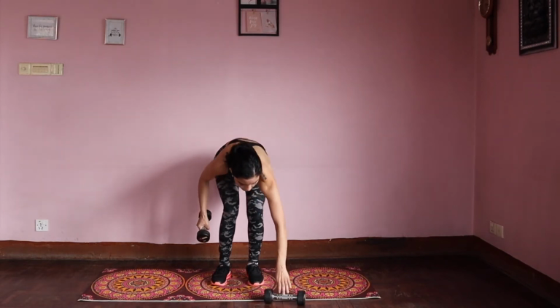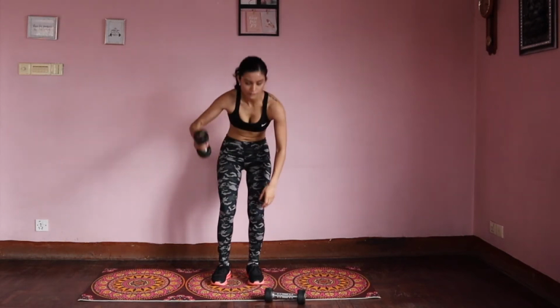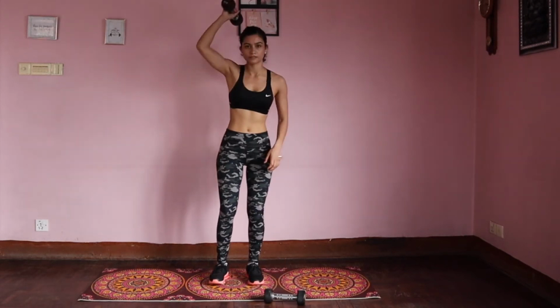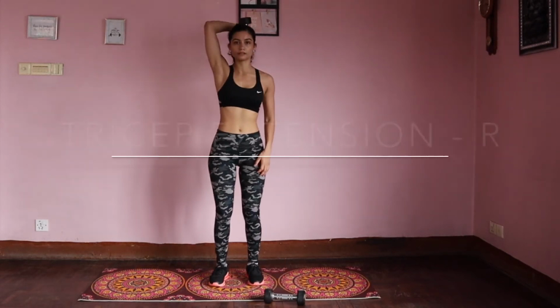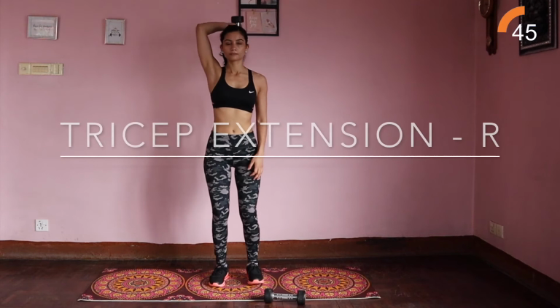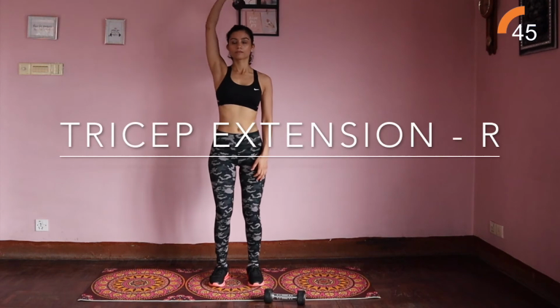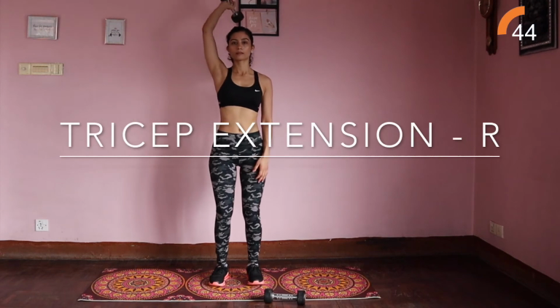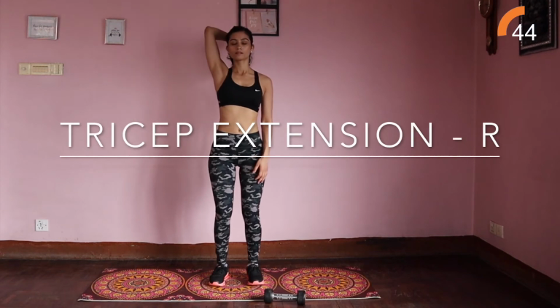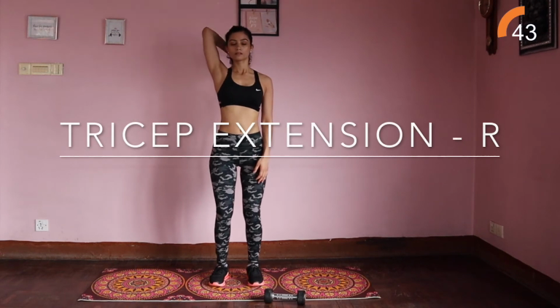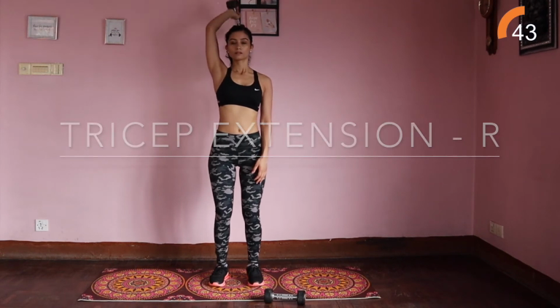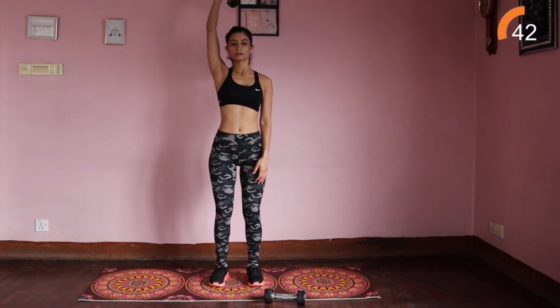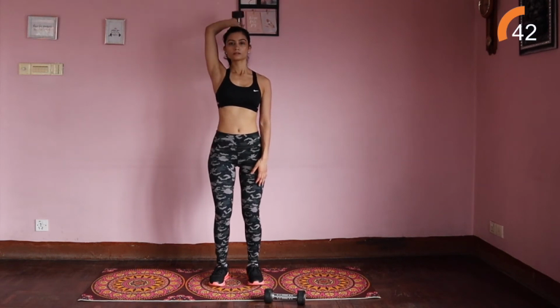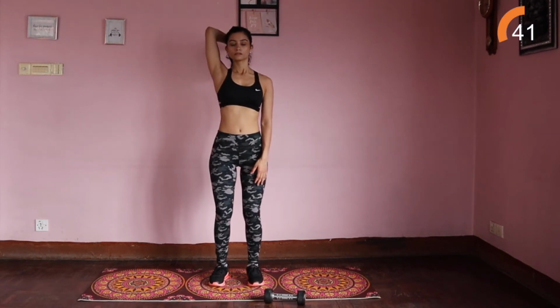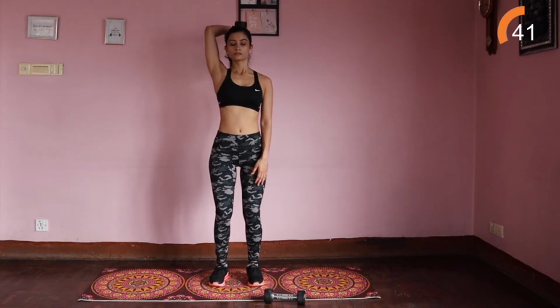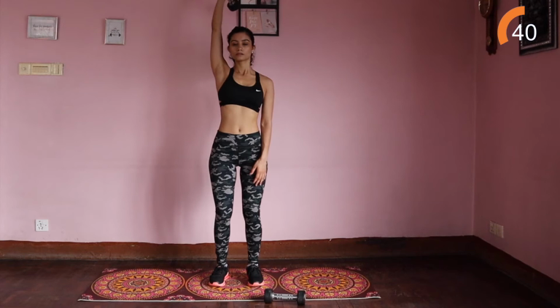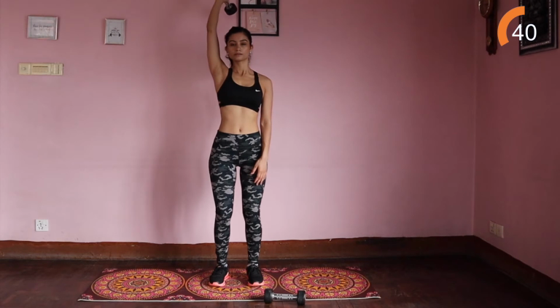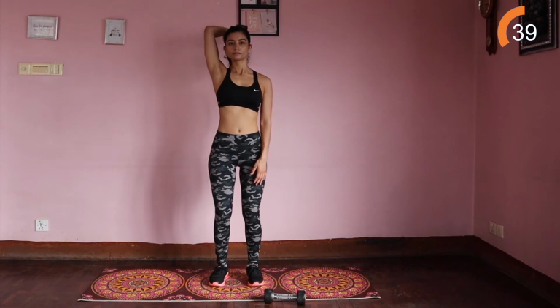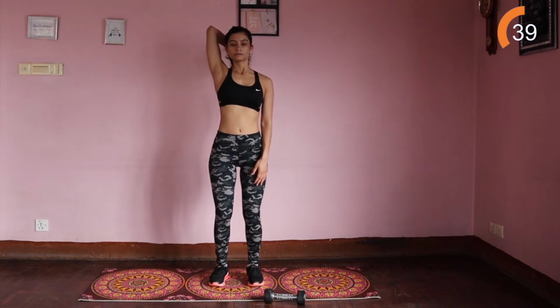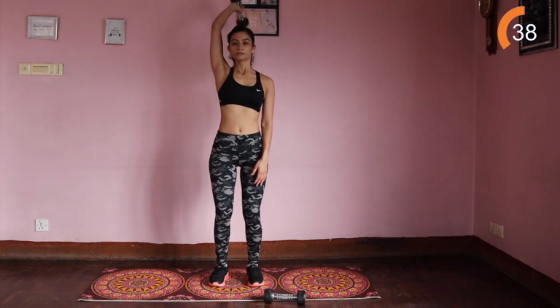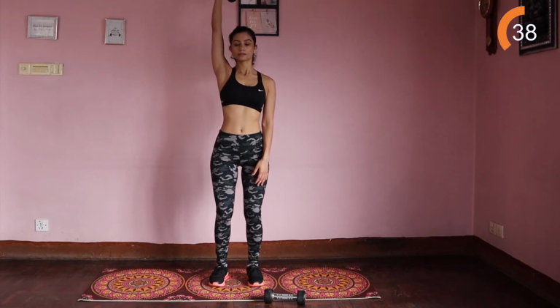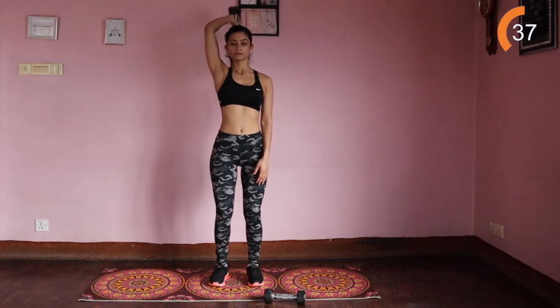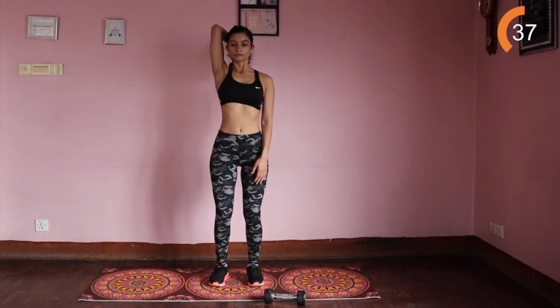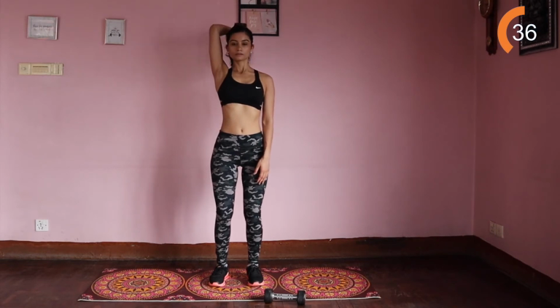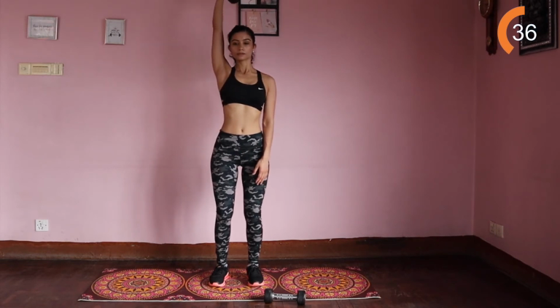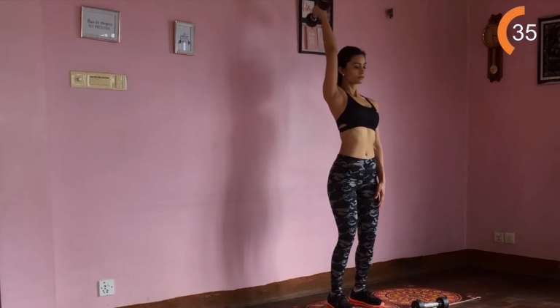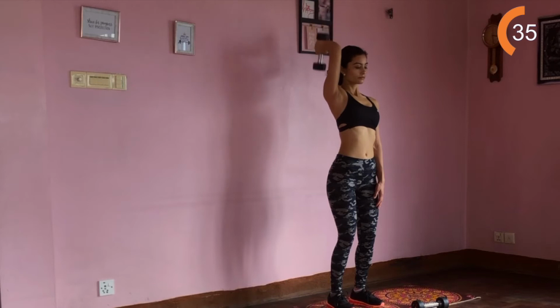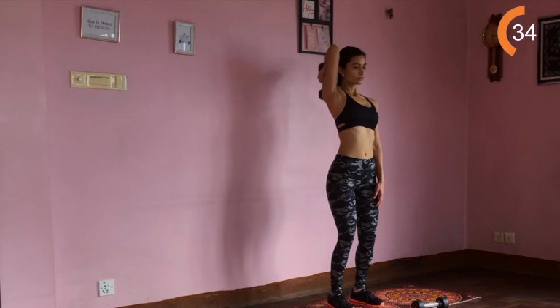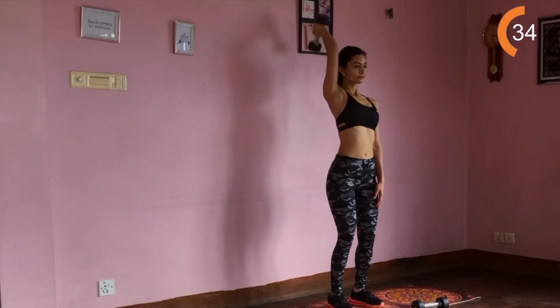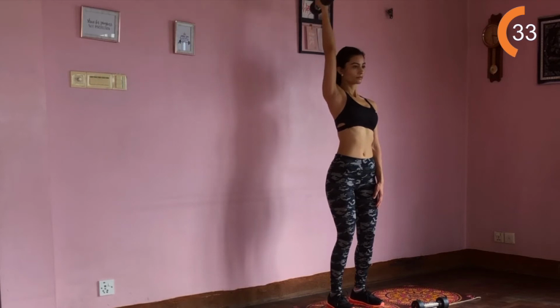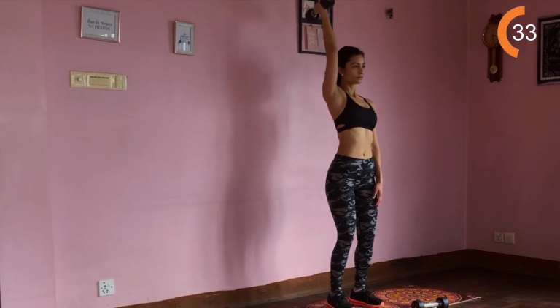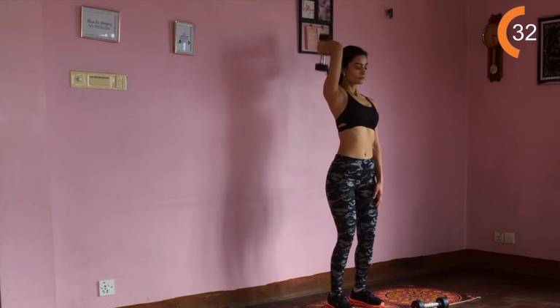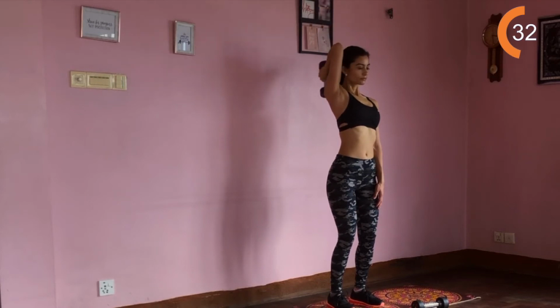Moving on to tricep extensions on your right. Your feet remain the same distance from your hips. Place your right arm behind your head, elbow bent, then raise the weight above the back of your head in a controlled fashion, pause and lower back down to the starting position.